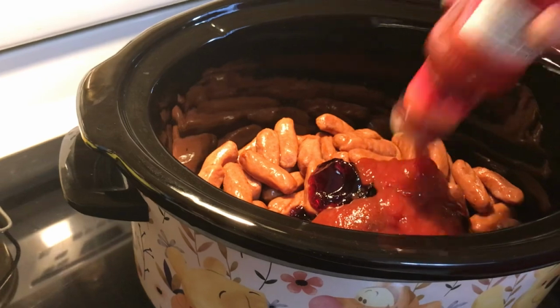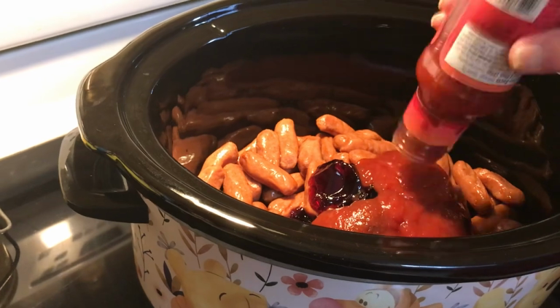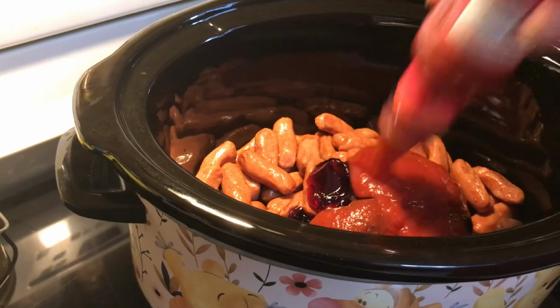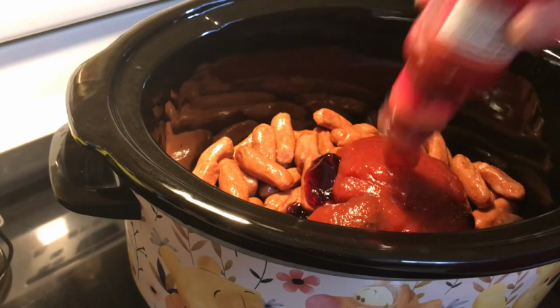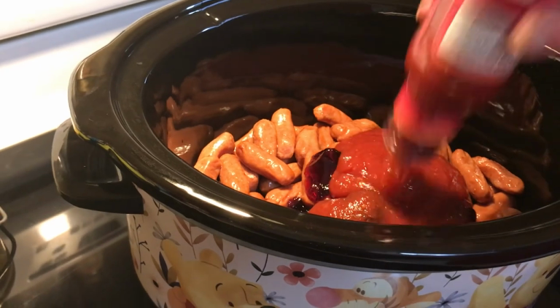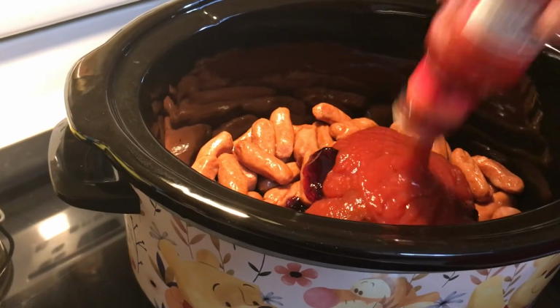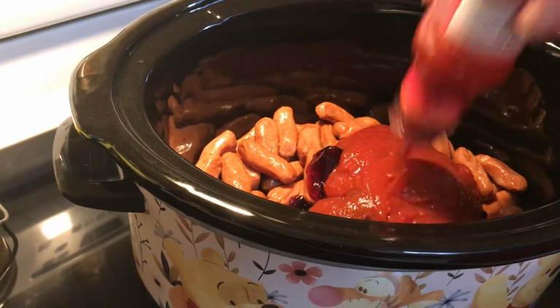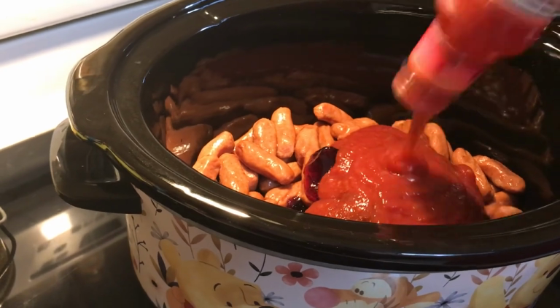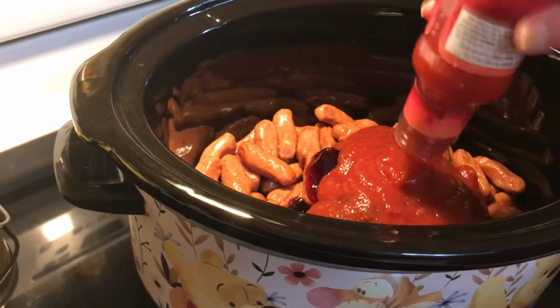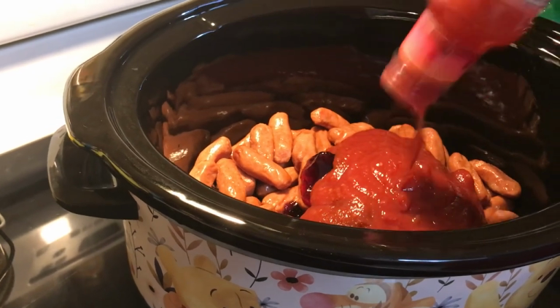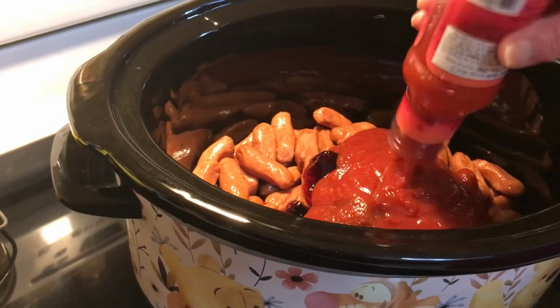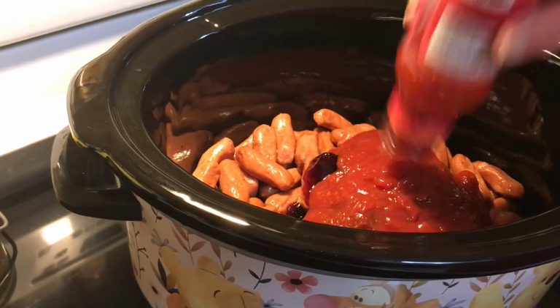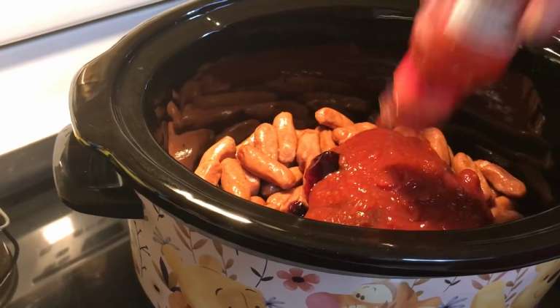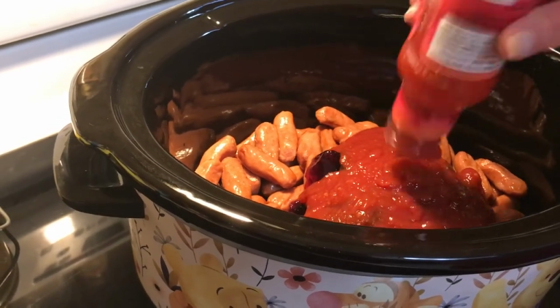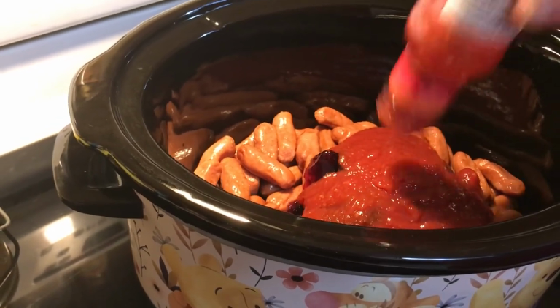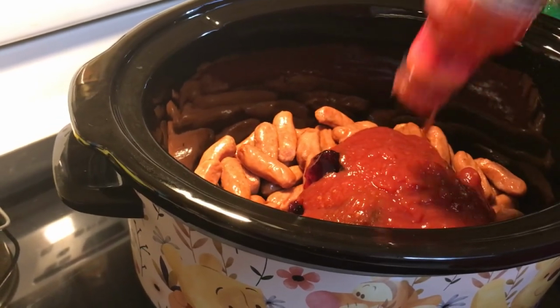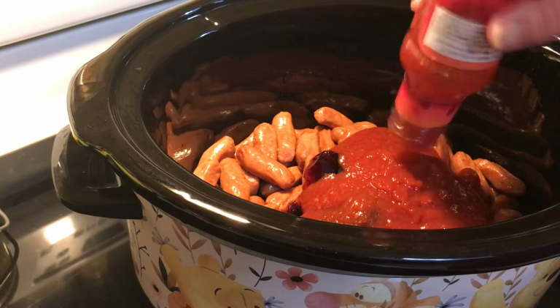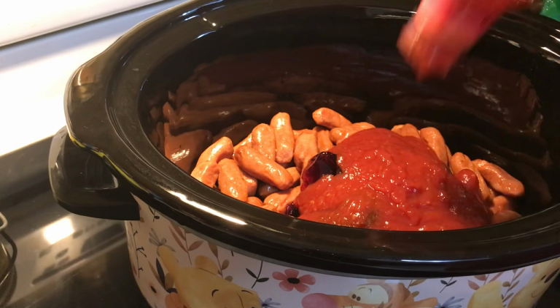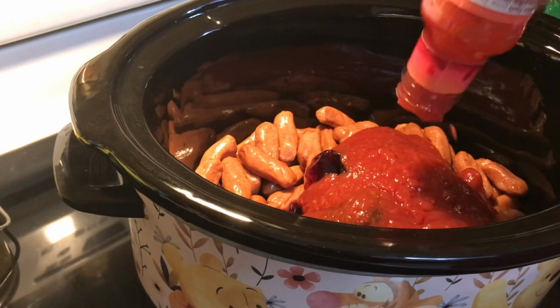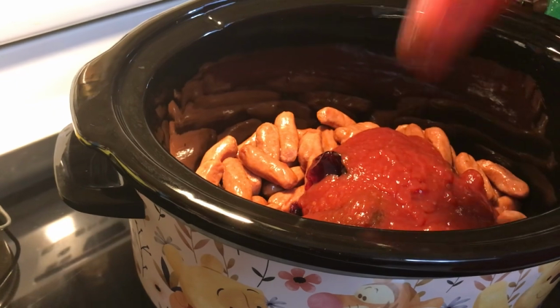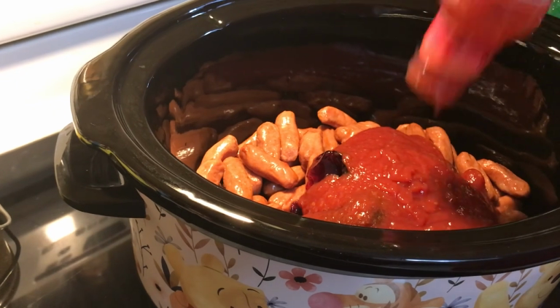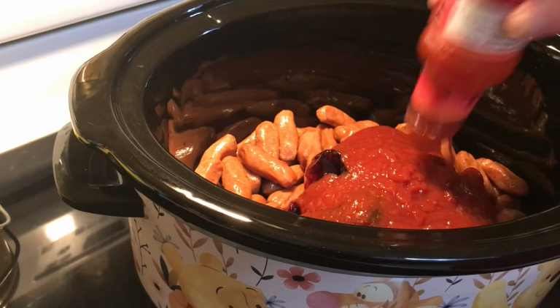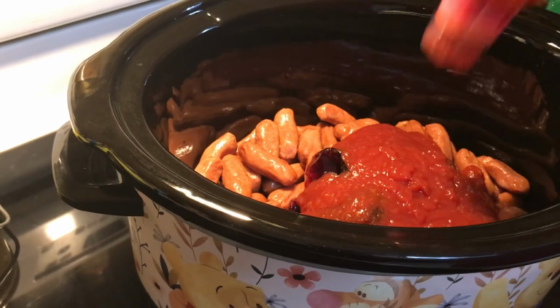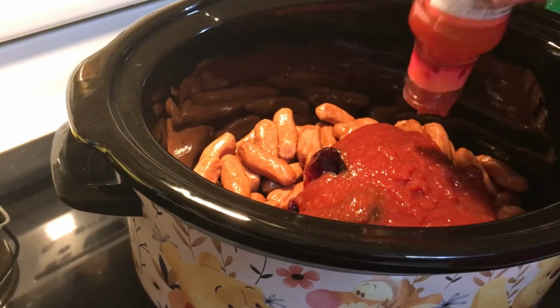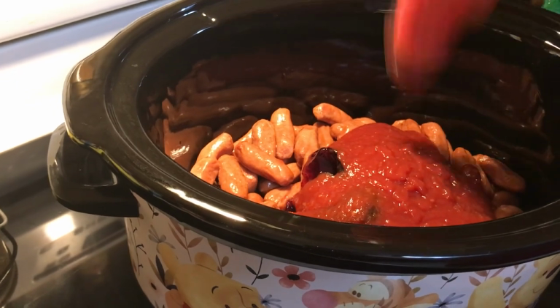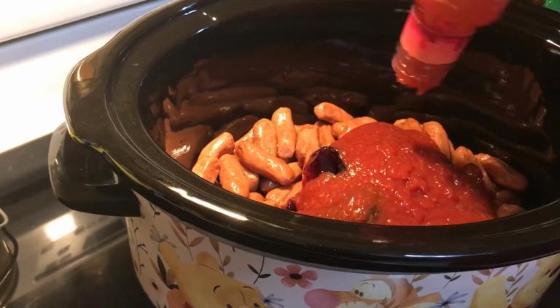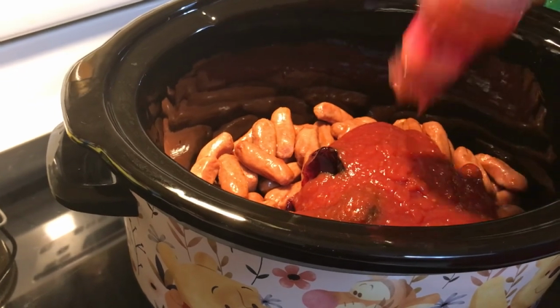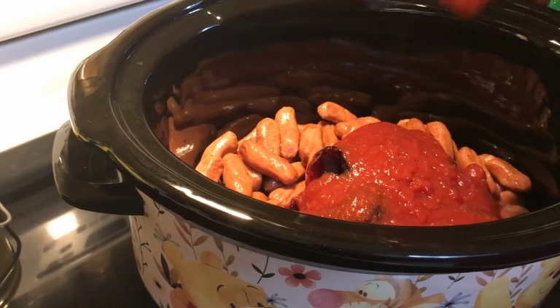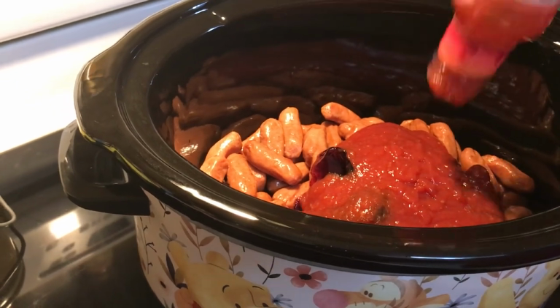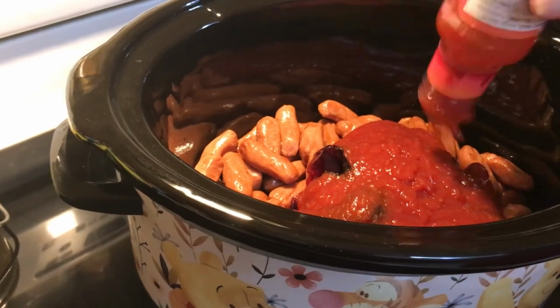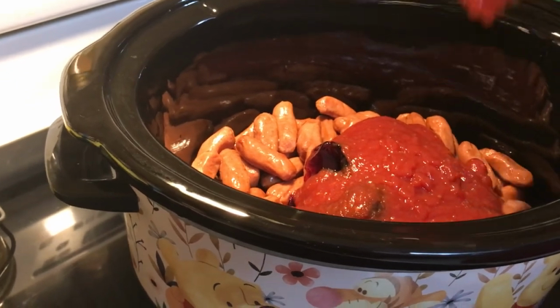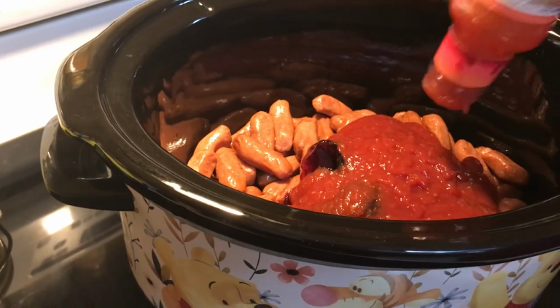Put your lid on the crock pot and turn it on high for one to two hours, or on low for about four to five hours.